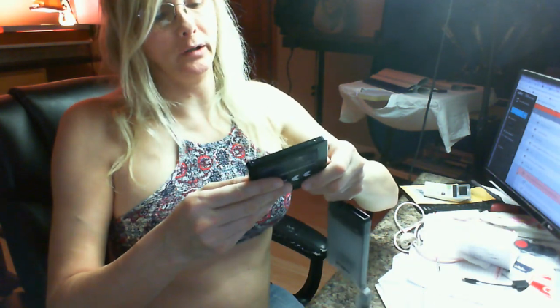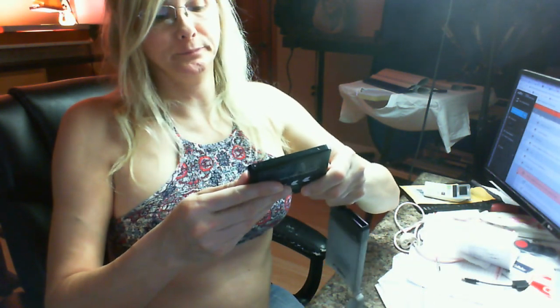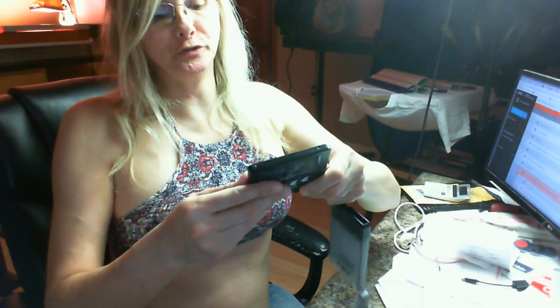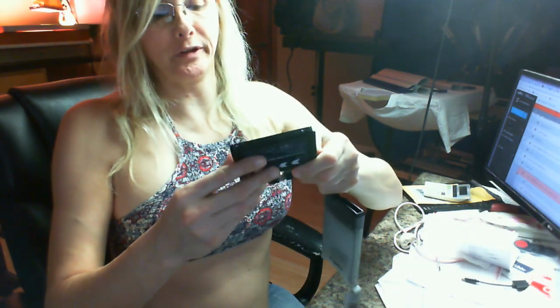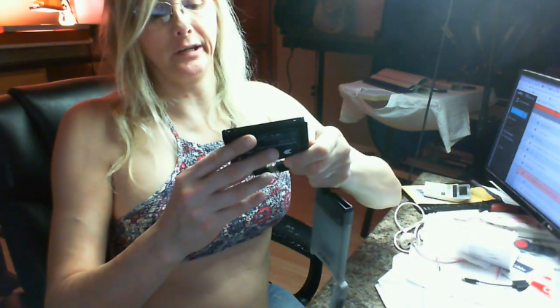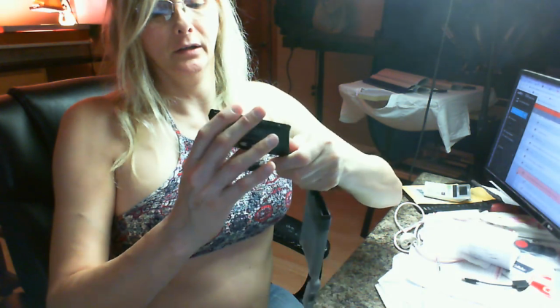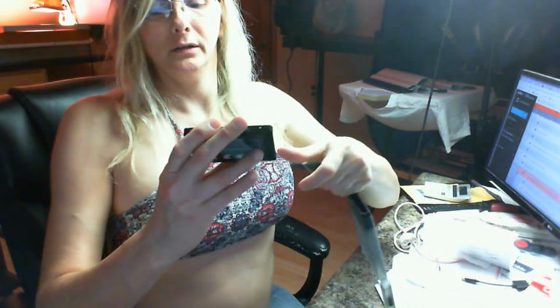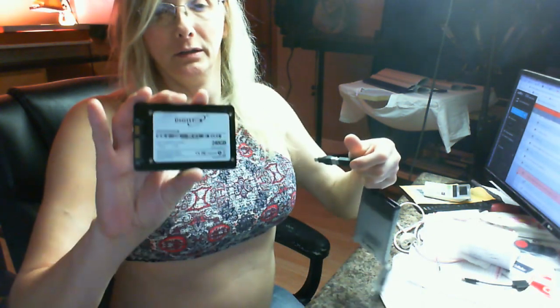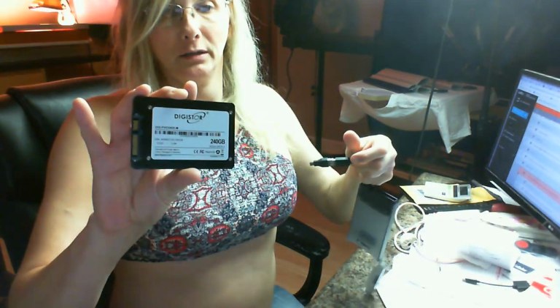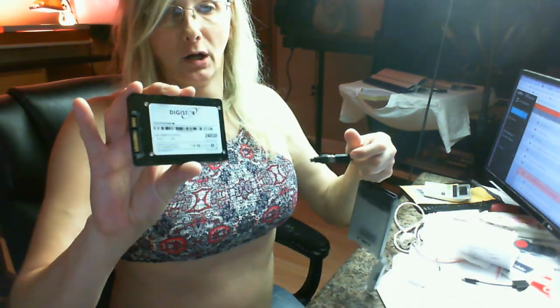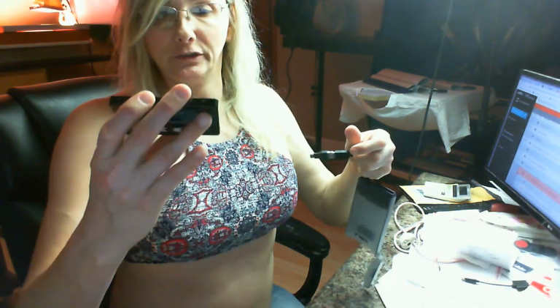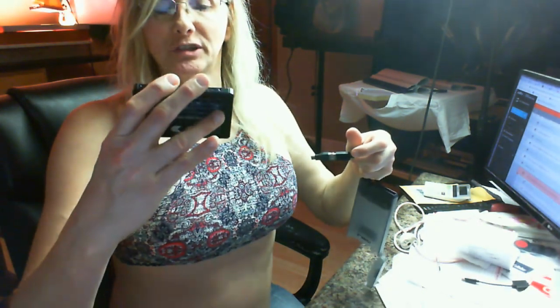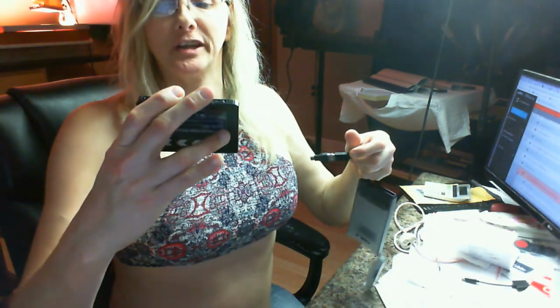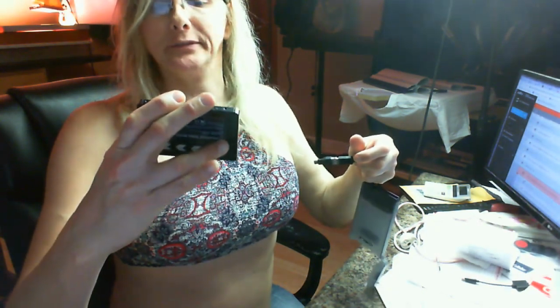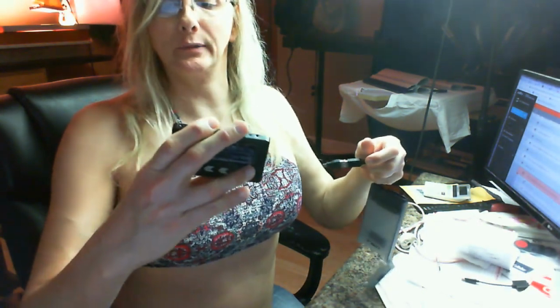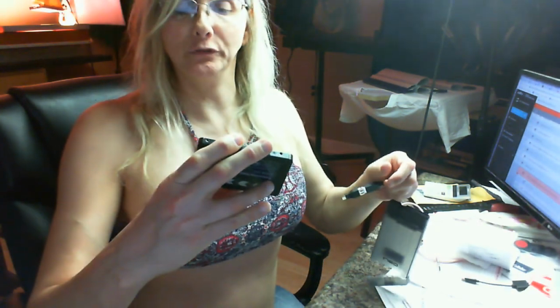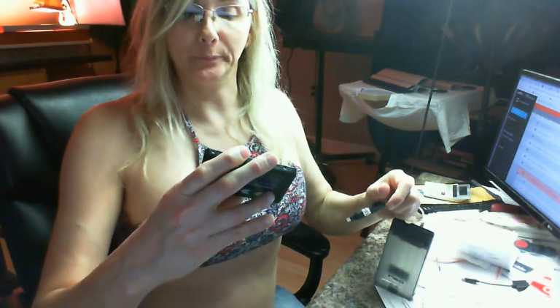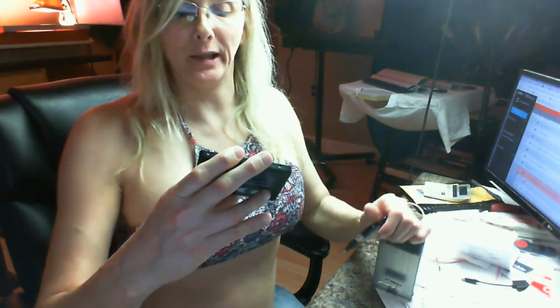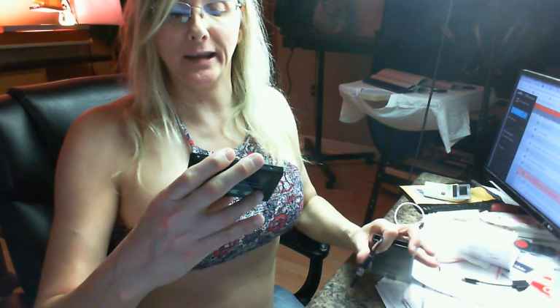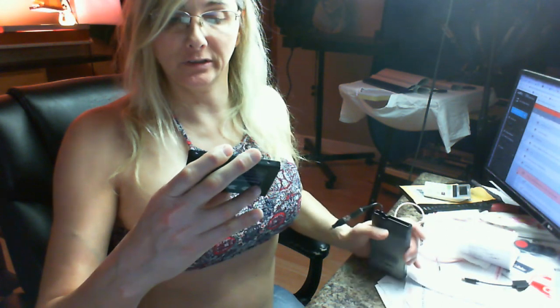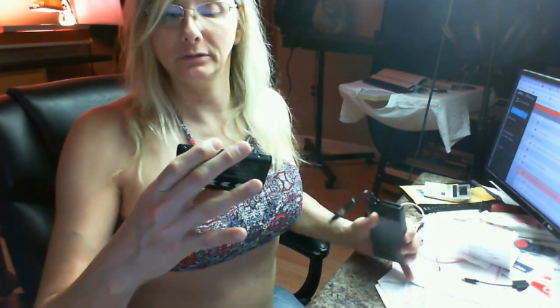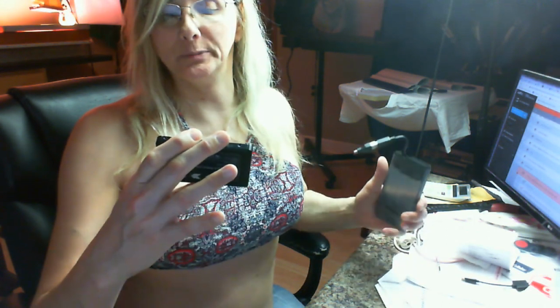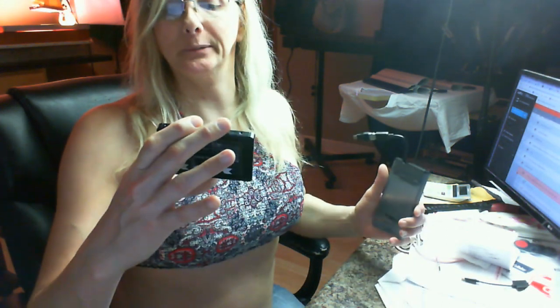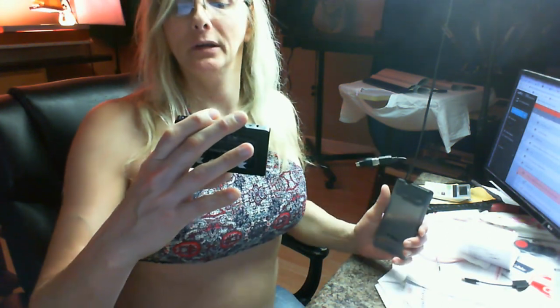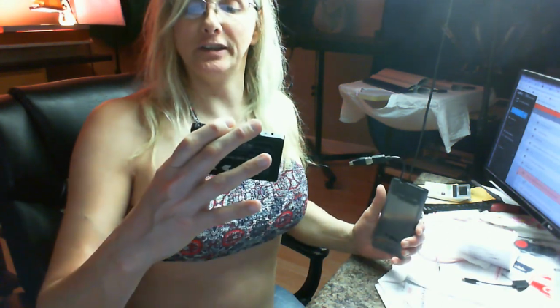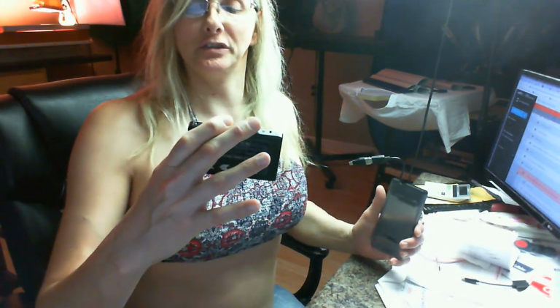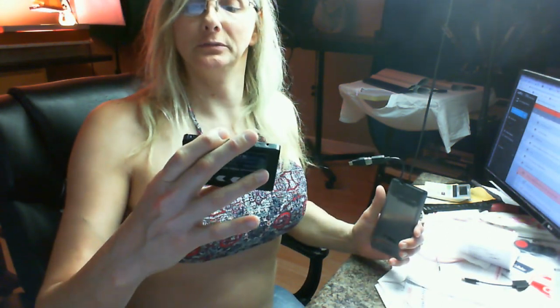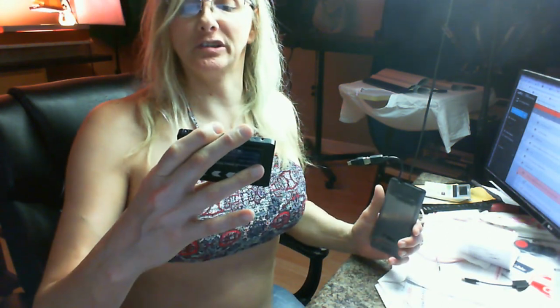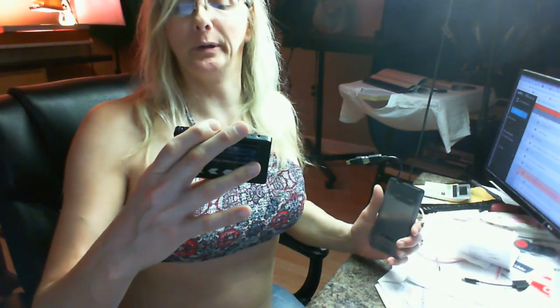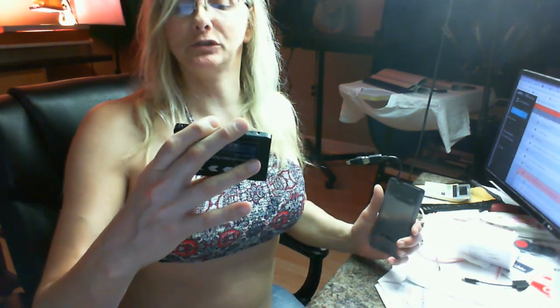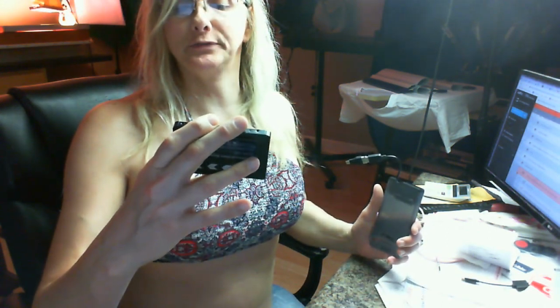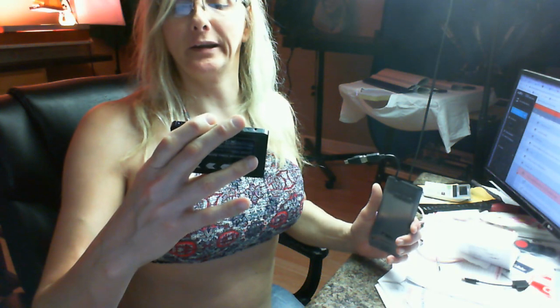I just had this DigiStore 240GB solid state drive laying around for my Blackmagic Cinema Camera. It has a 6GB transfer rate — SATA 3.